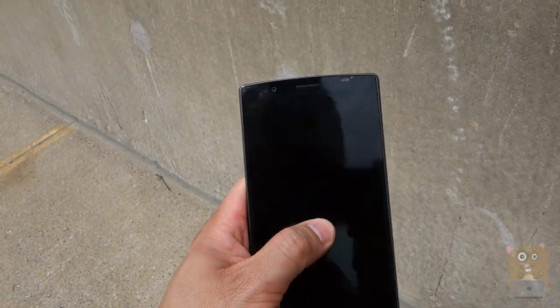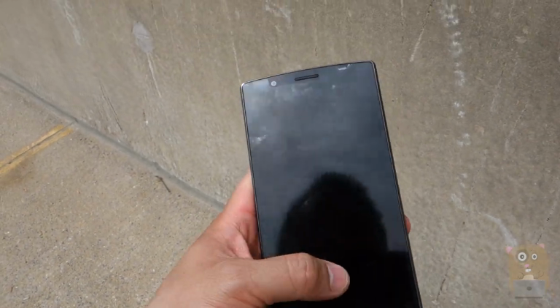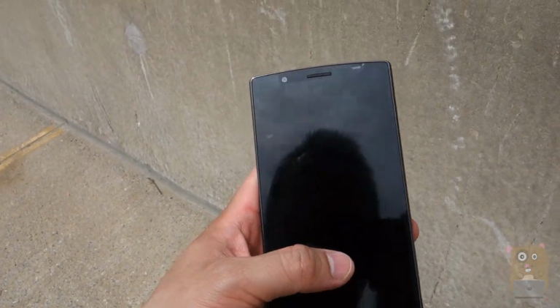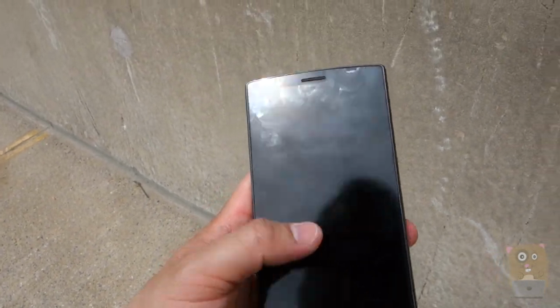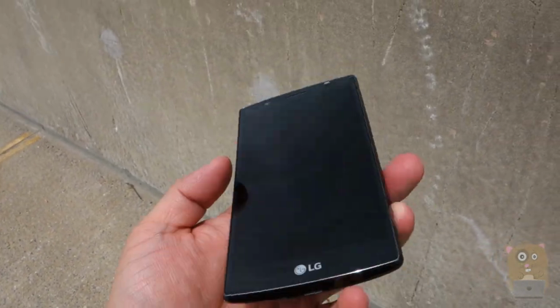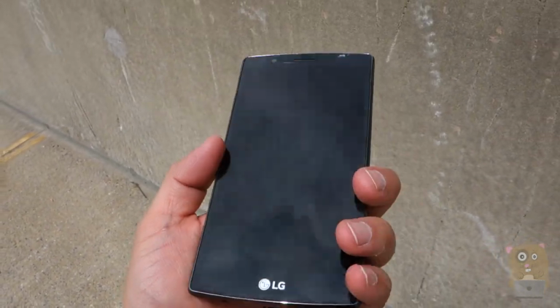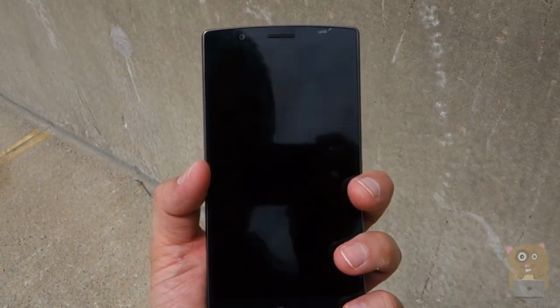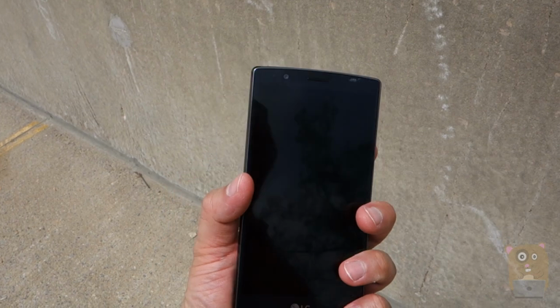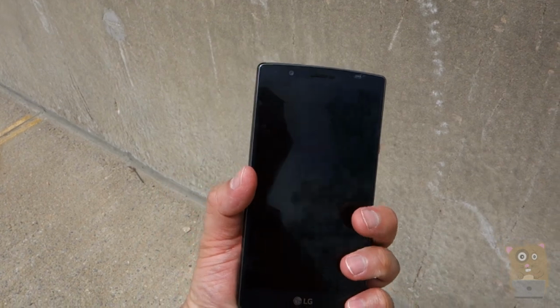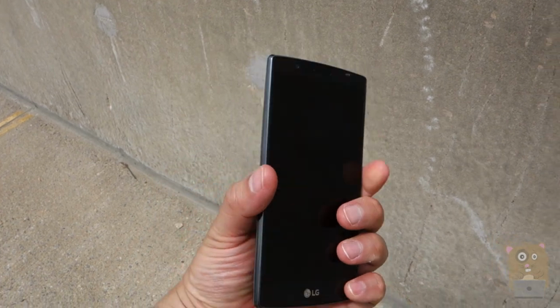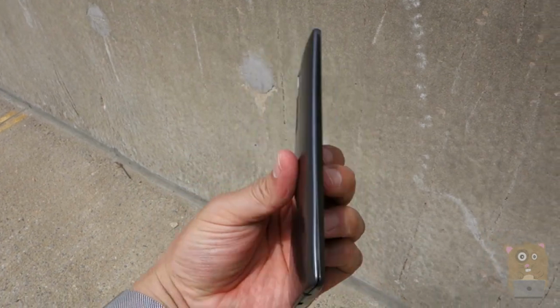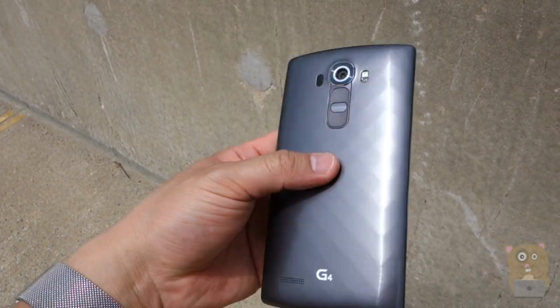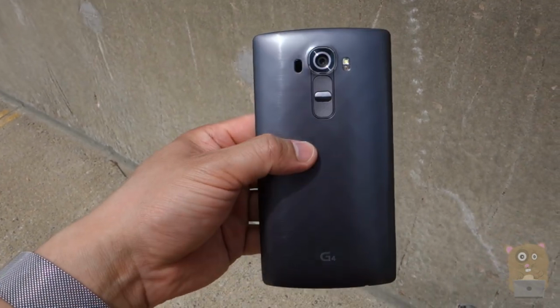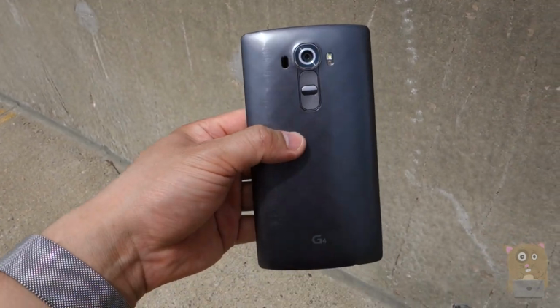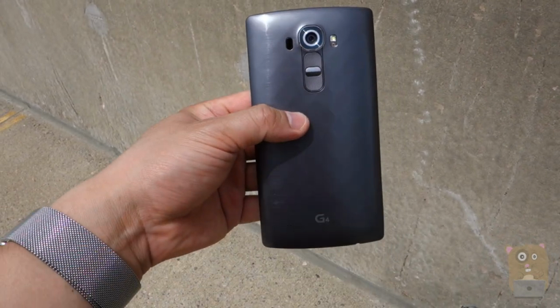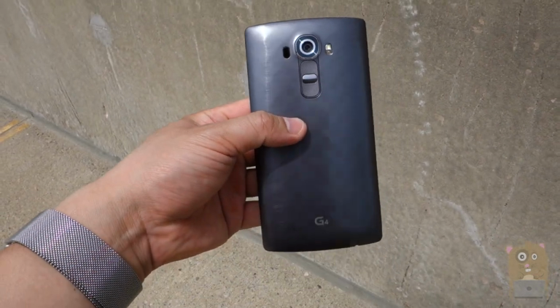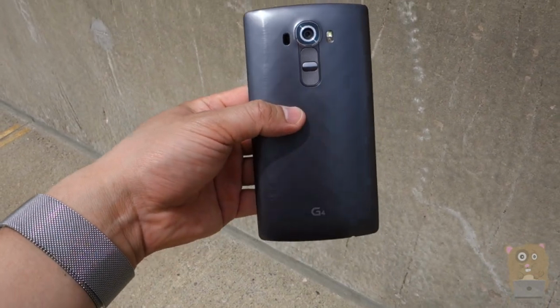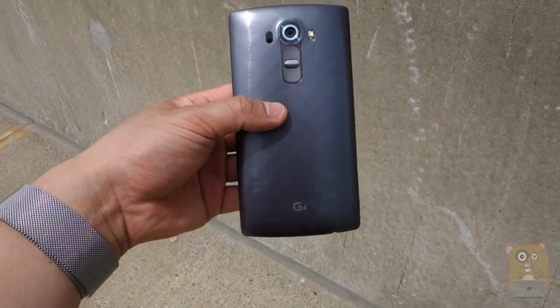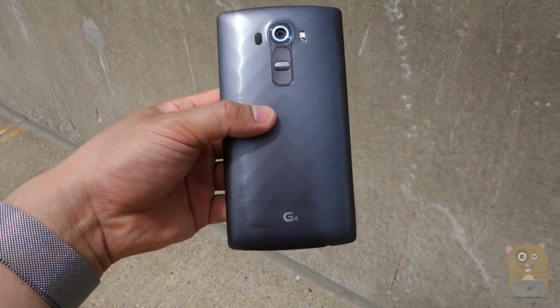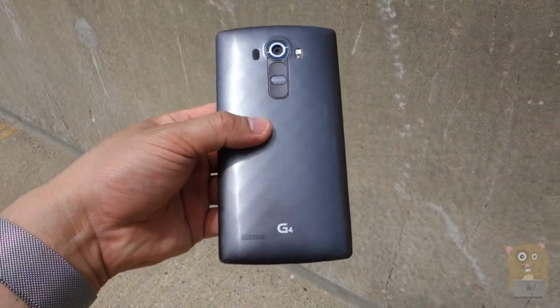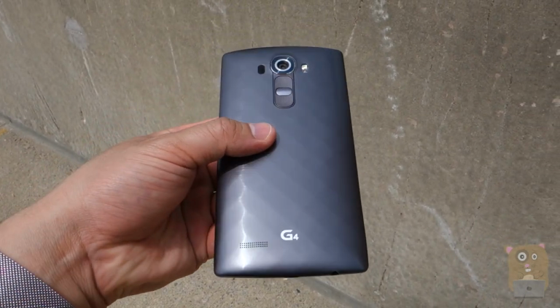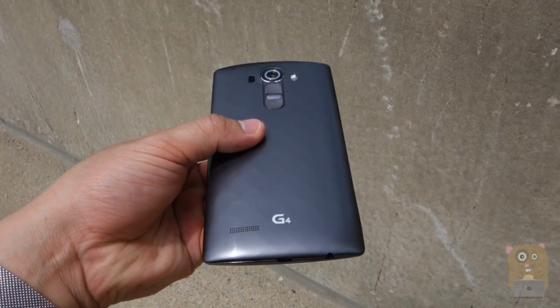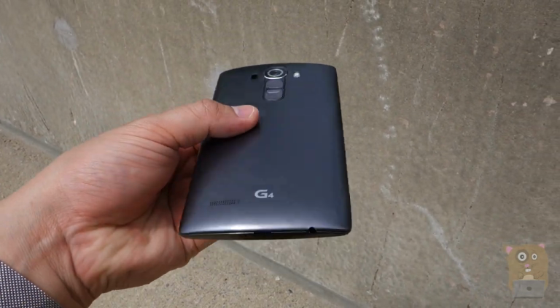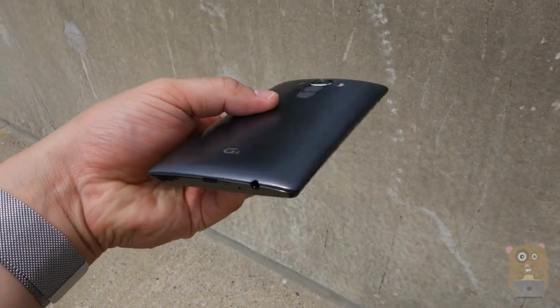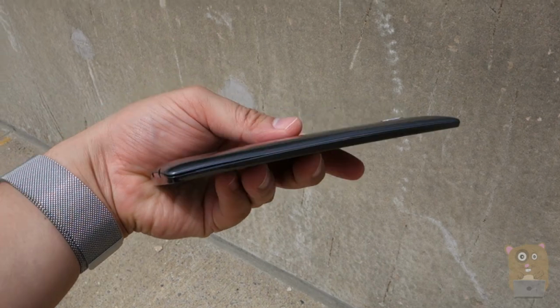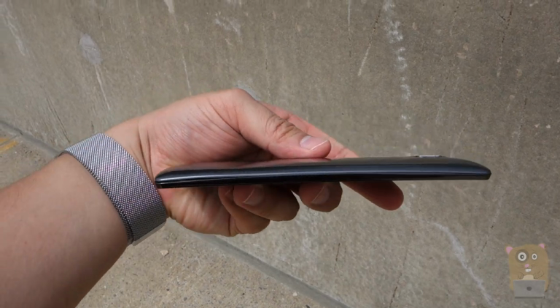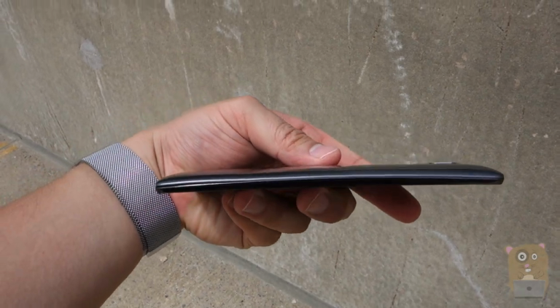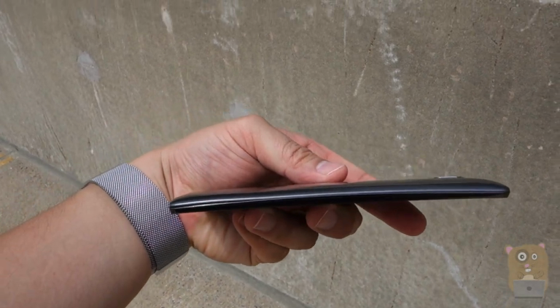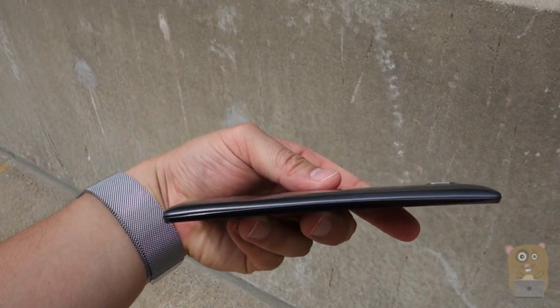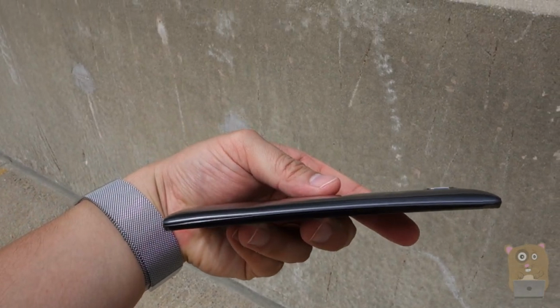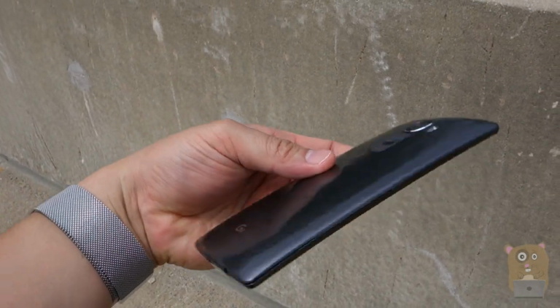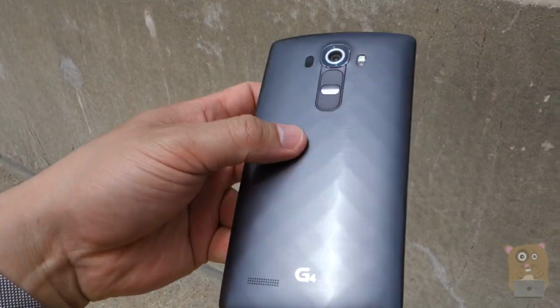Alright, thanks for watching this review of the LG G4. LG did provide this unit for review. If you guys have any questions, comments, or suggestions feel free to contact me. Thanks for watching. Bye!